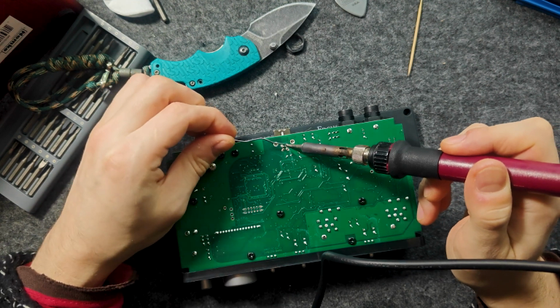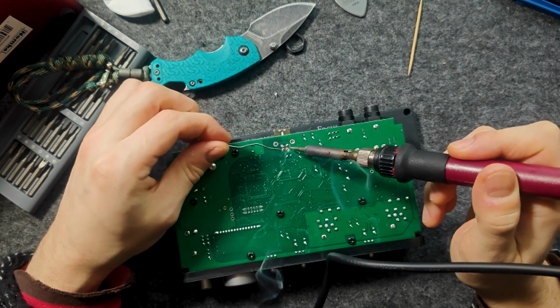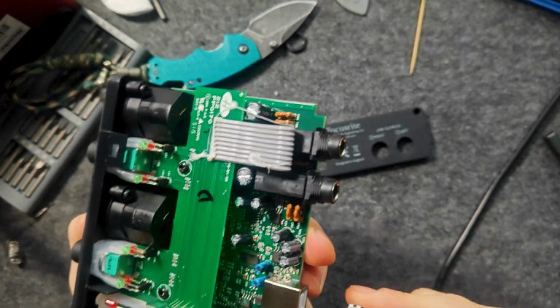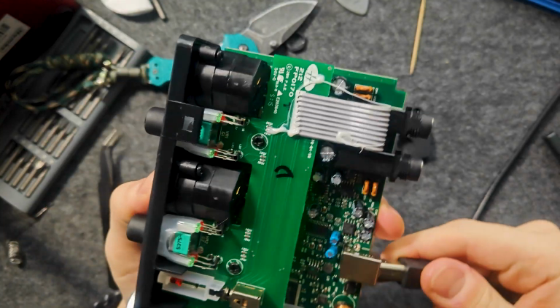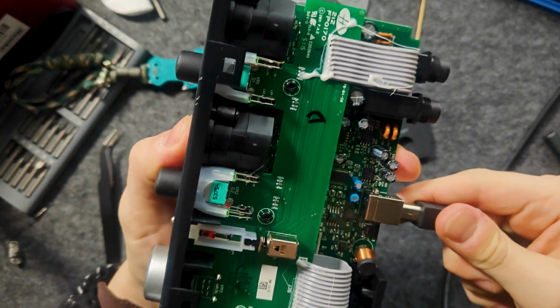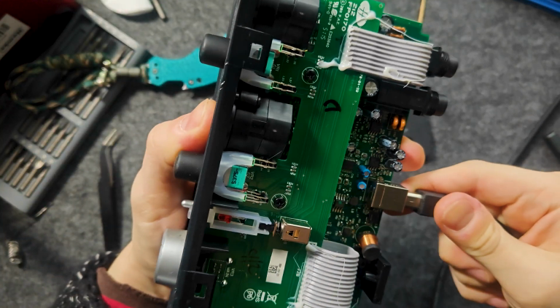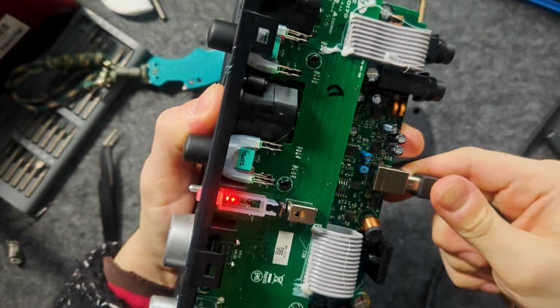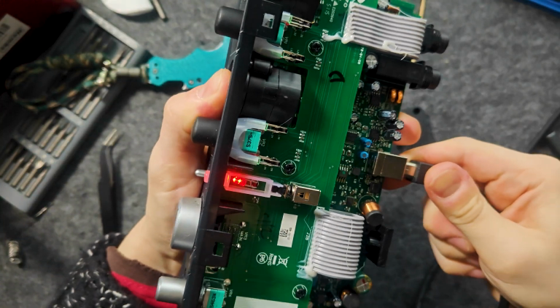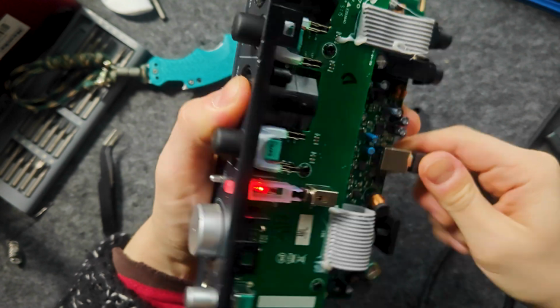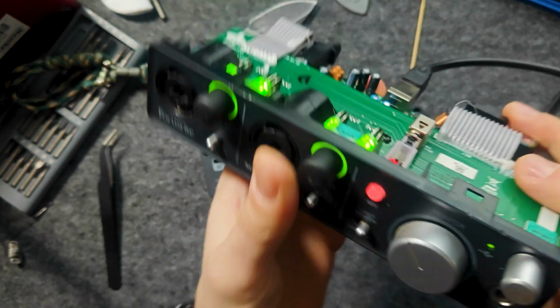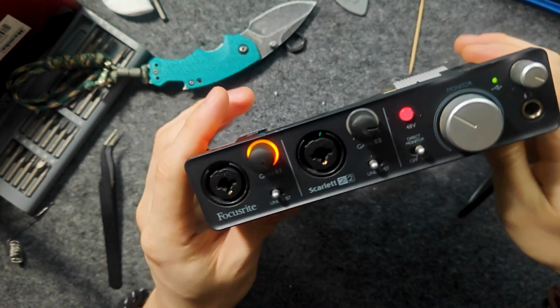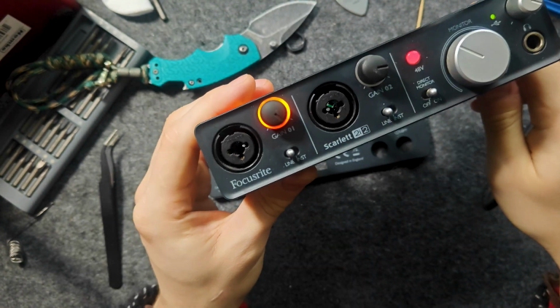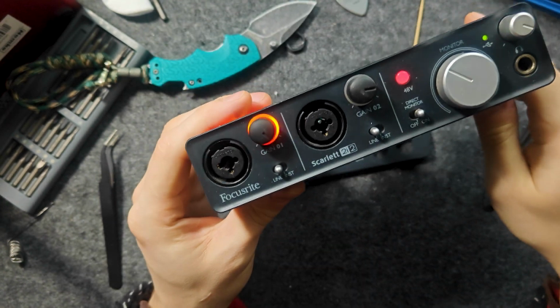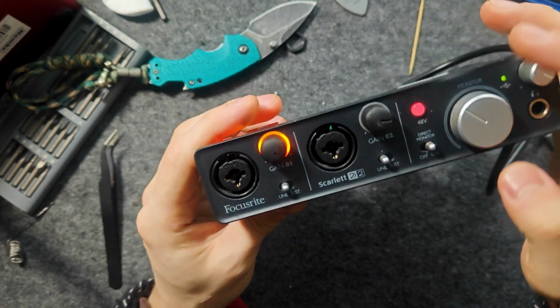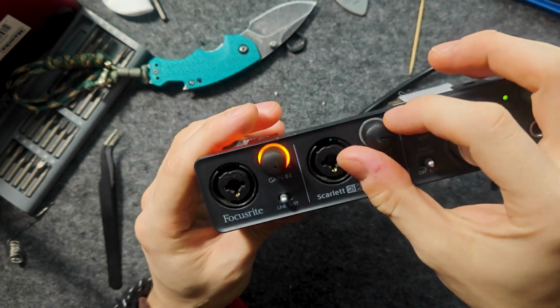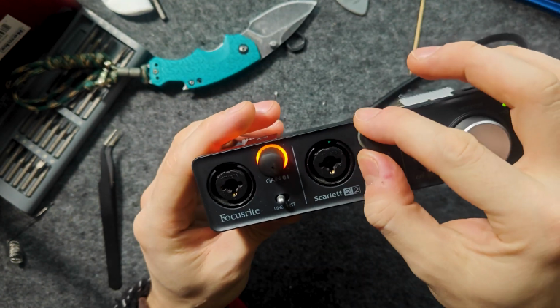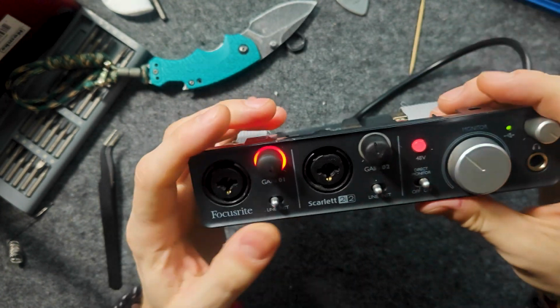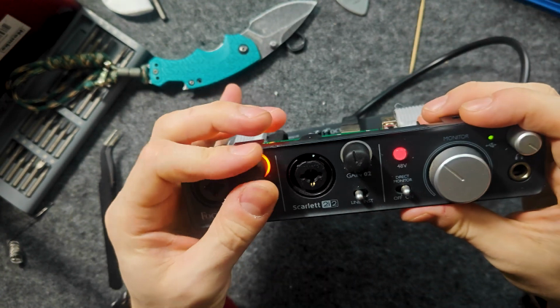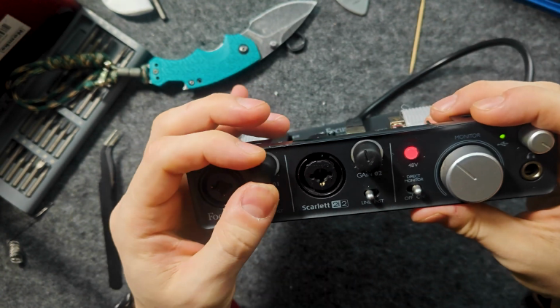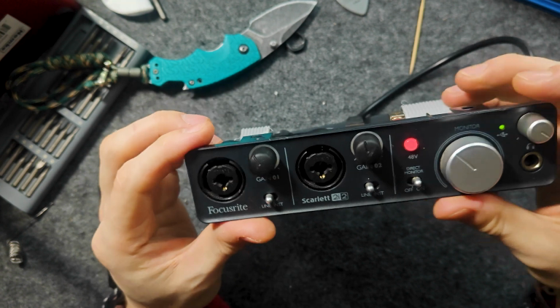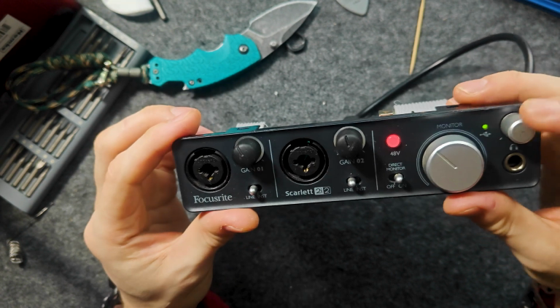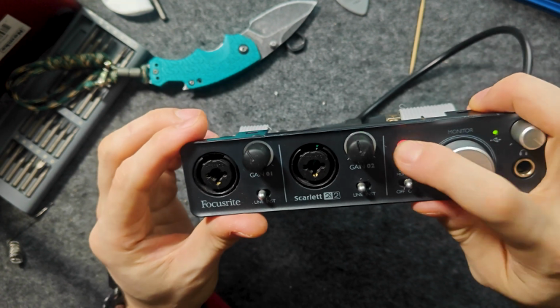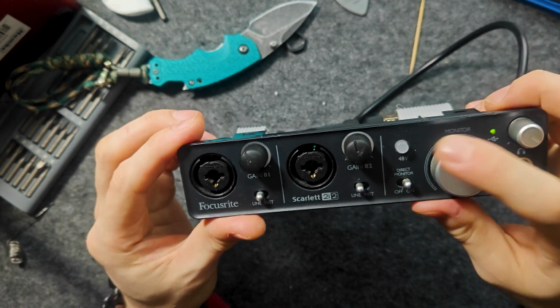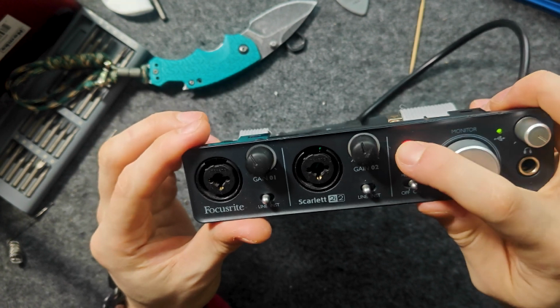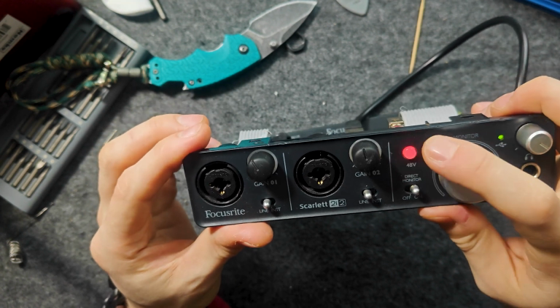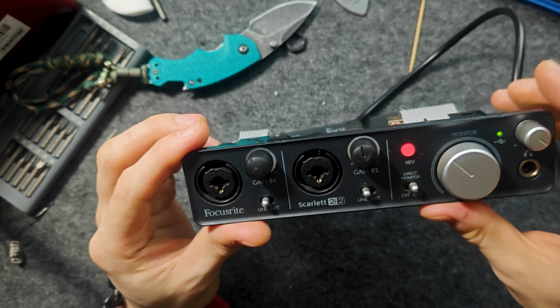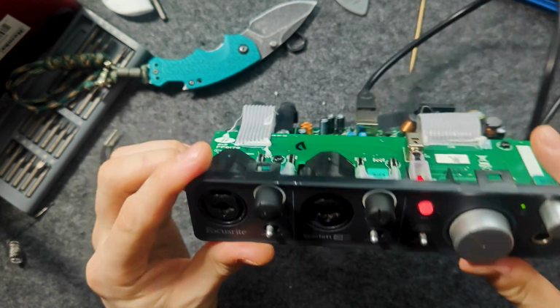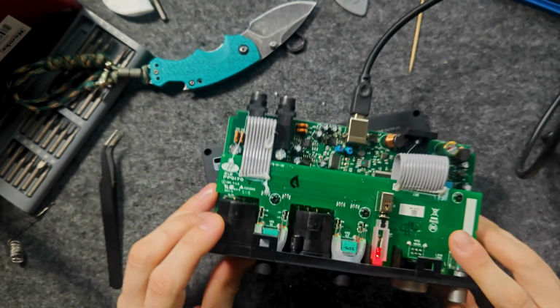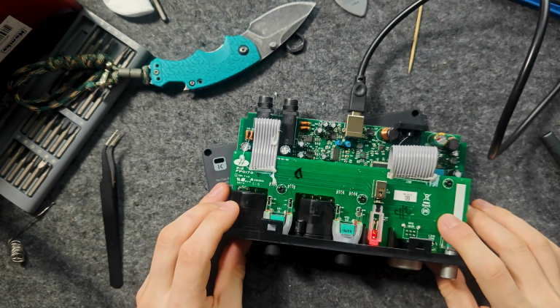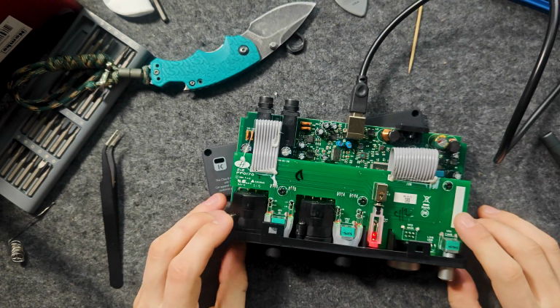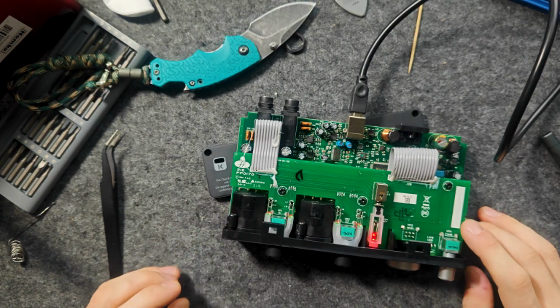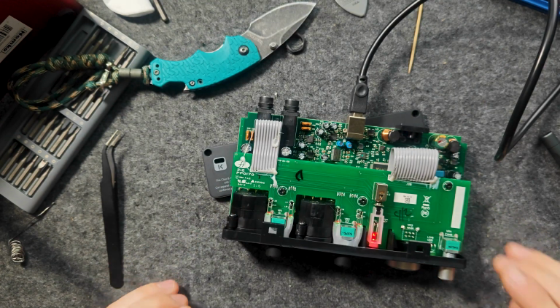After replacing, first of all, you should check whether the computer sees the audio interface before assembling it. However, be careful that there is no stray metal object under the board, so that there is no short circuit.